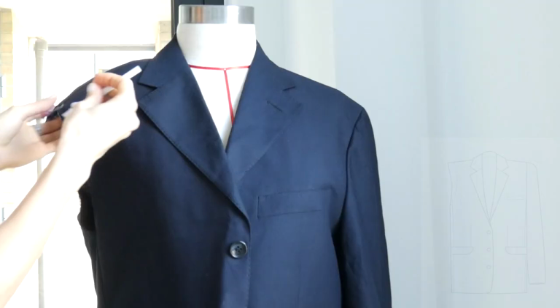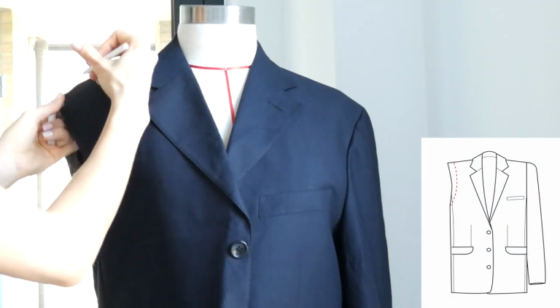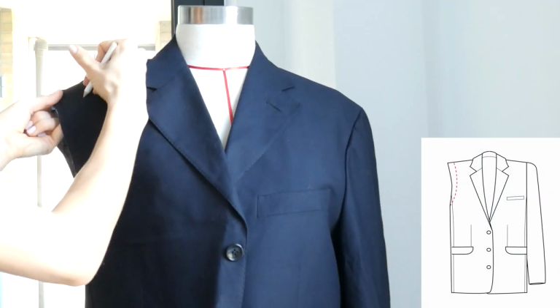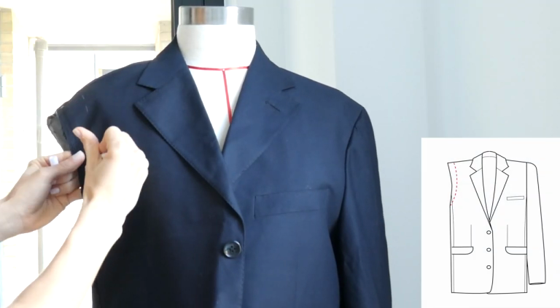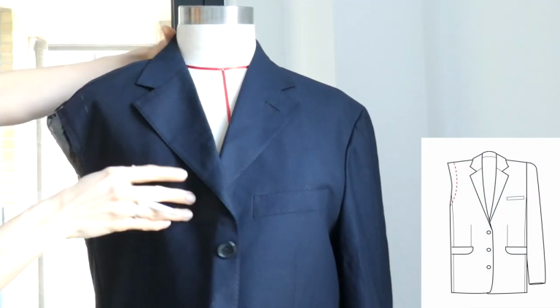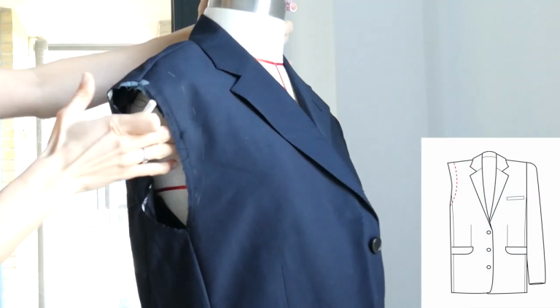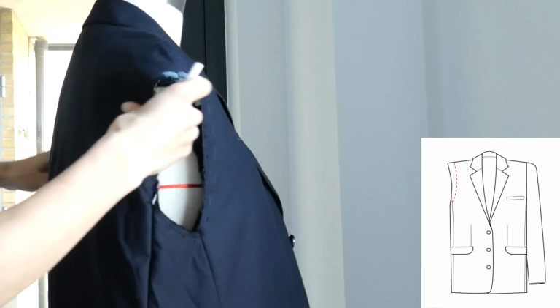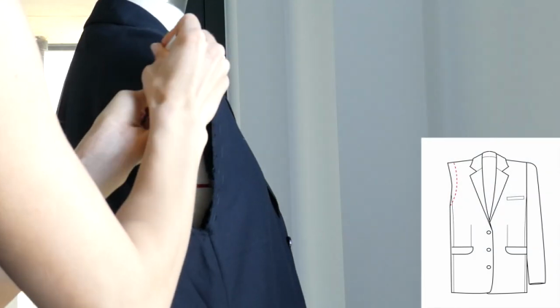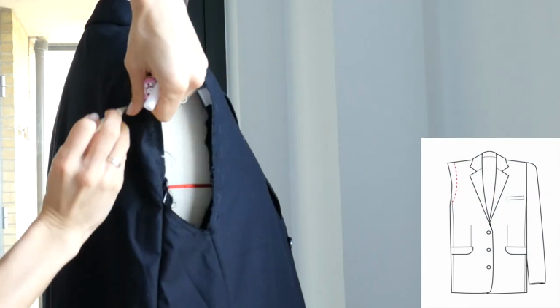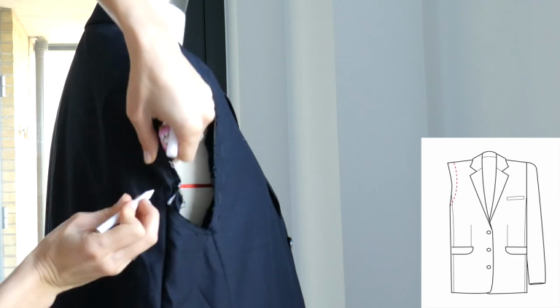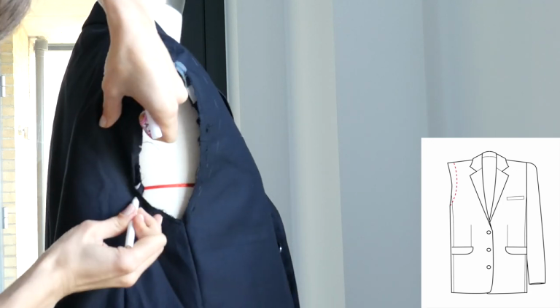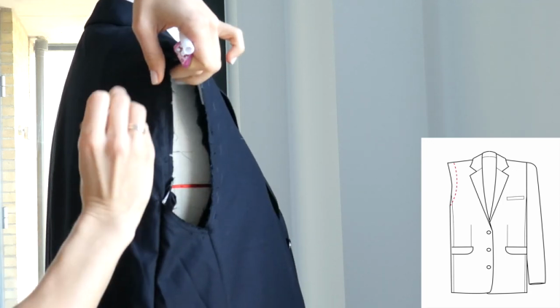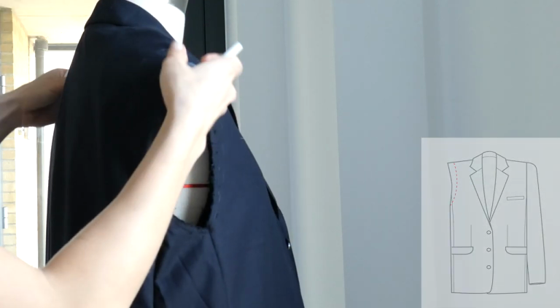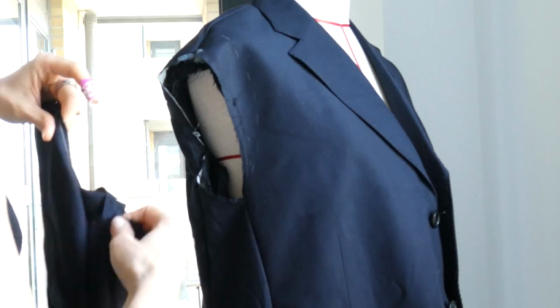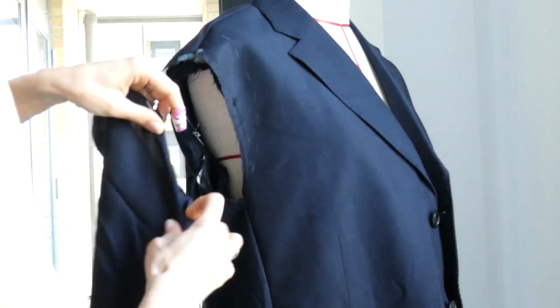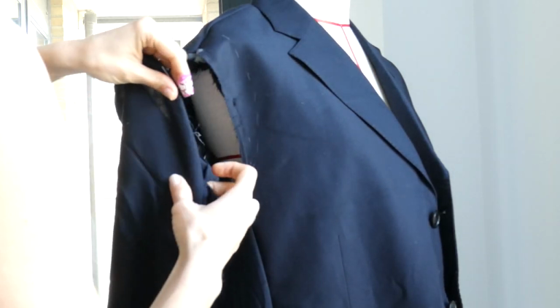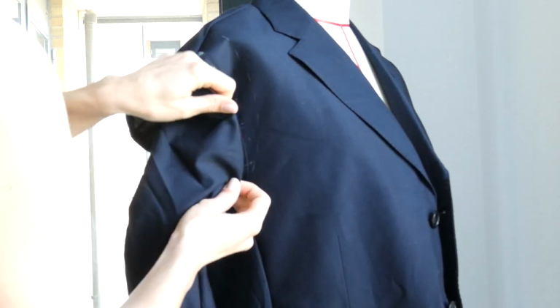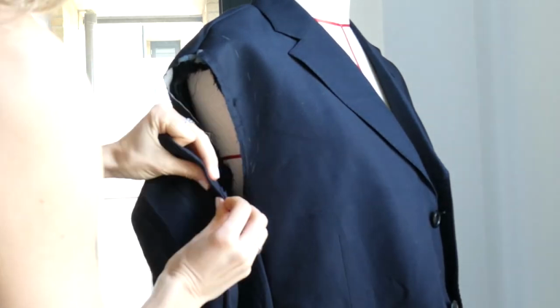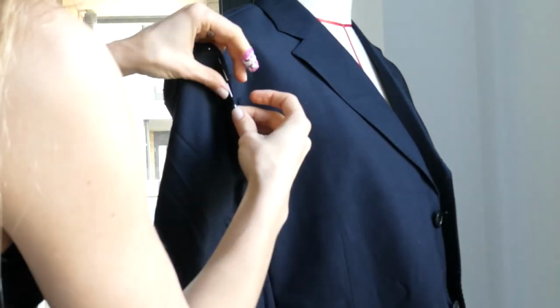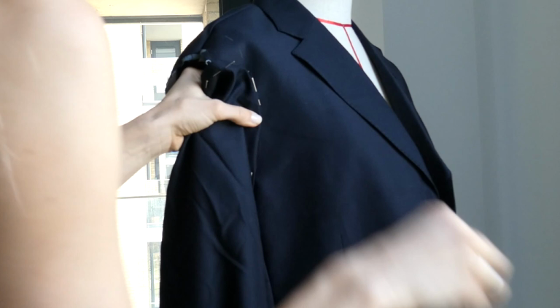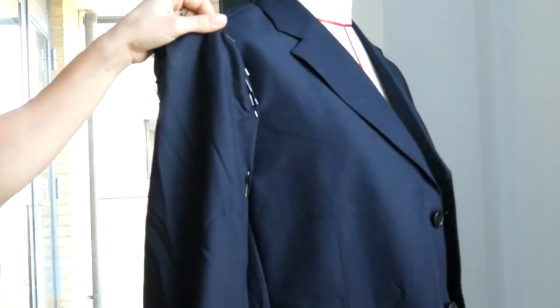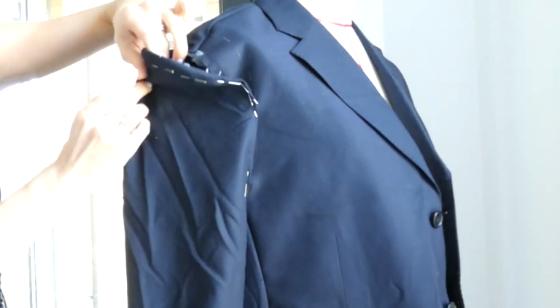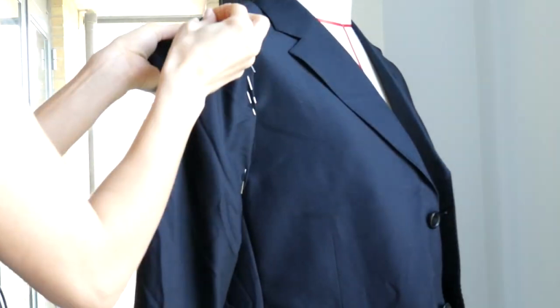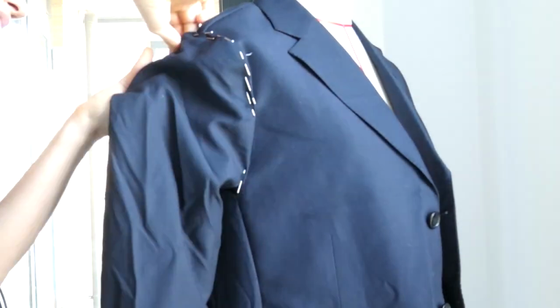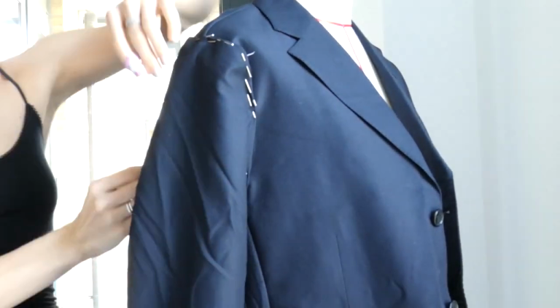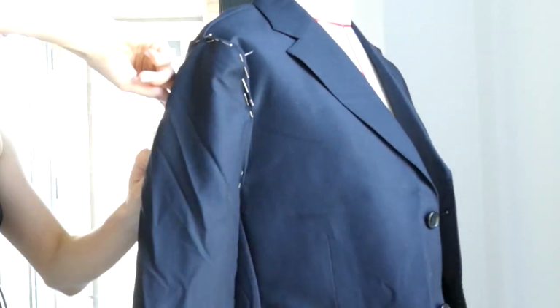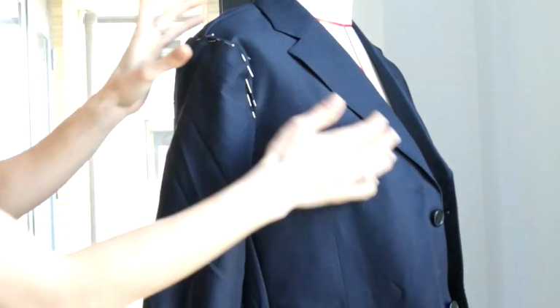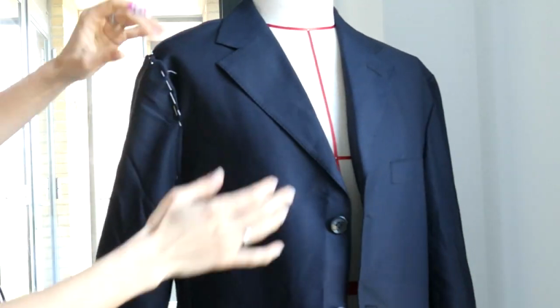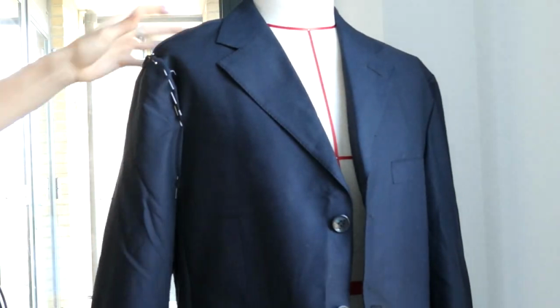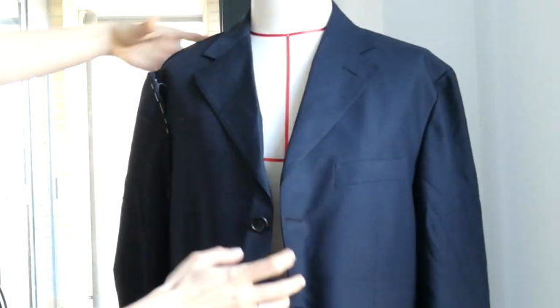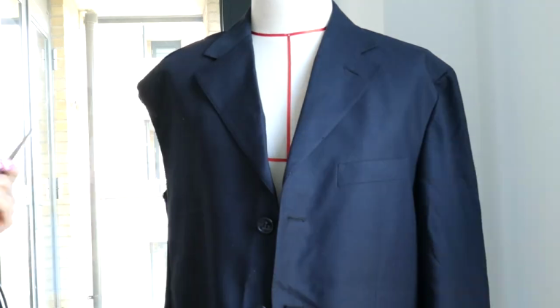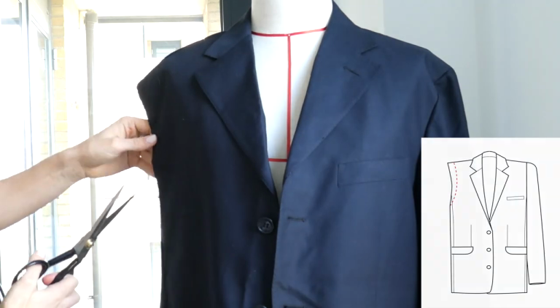Now marking where the new armhole is to be placed — this will help make the shoulders a lot more narrow. Pin the sleeve onto the newly marked armhole. It's important to try it on a lot during this phase because you're not actually taking any precise measurements.